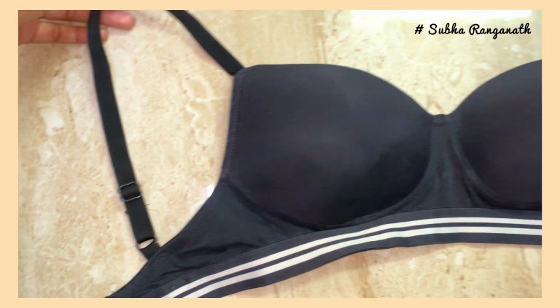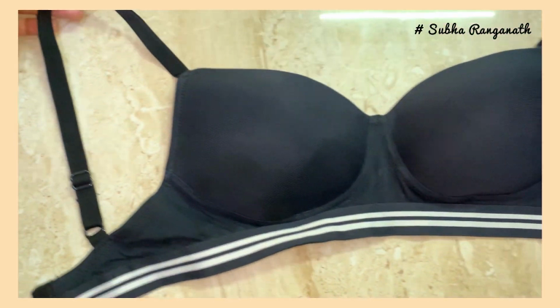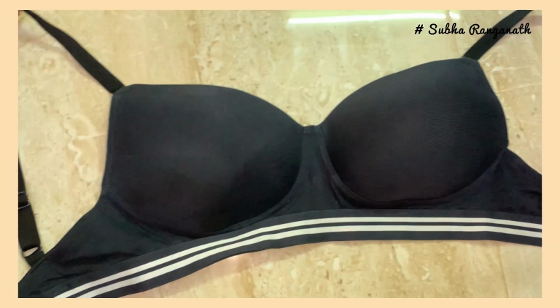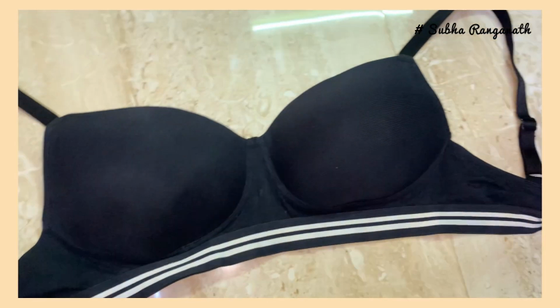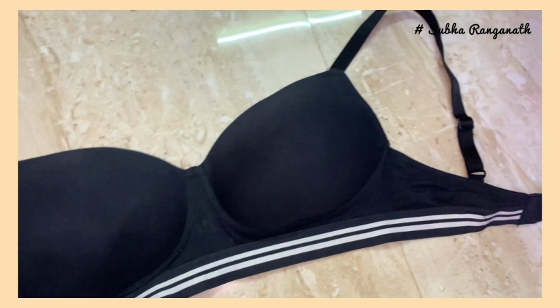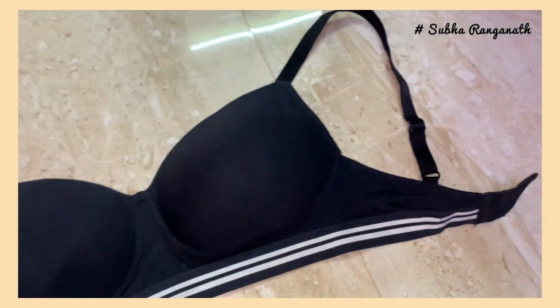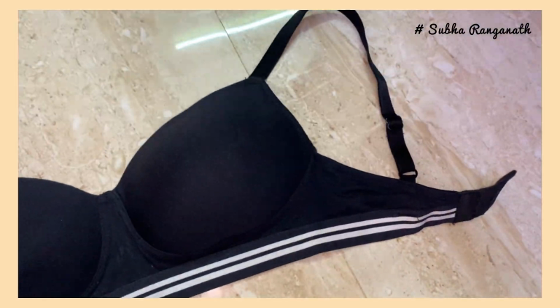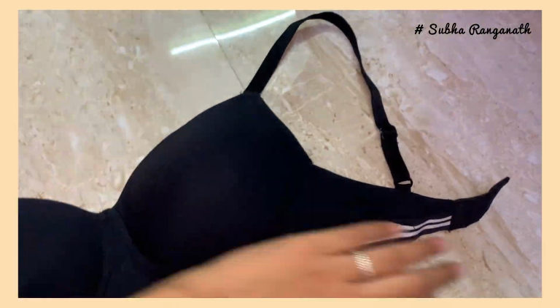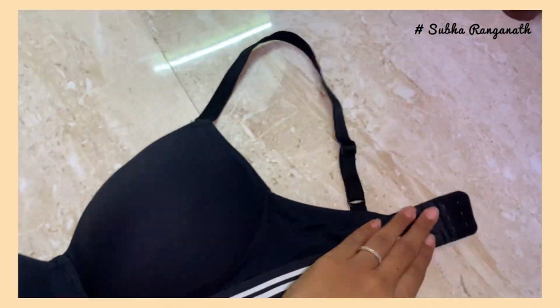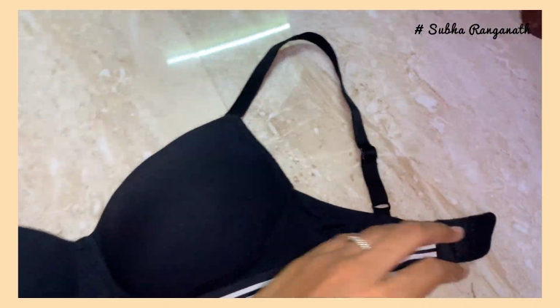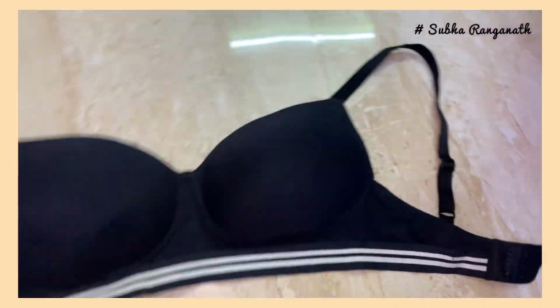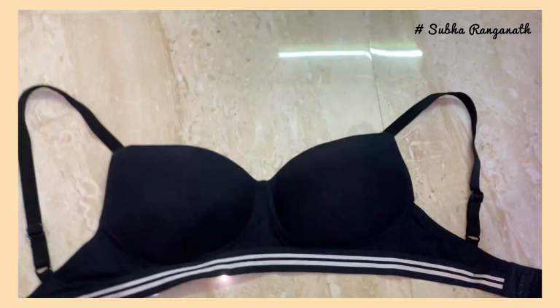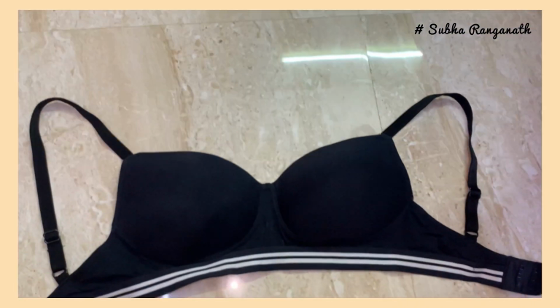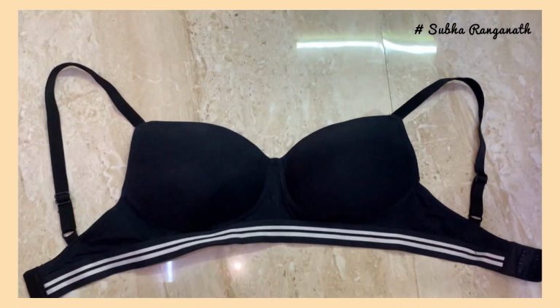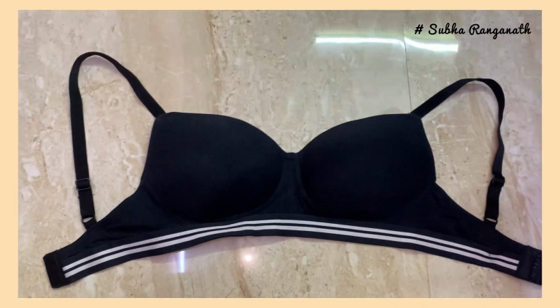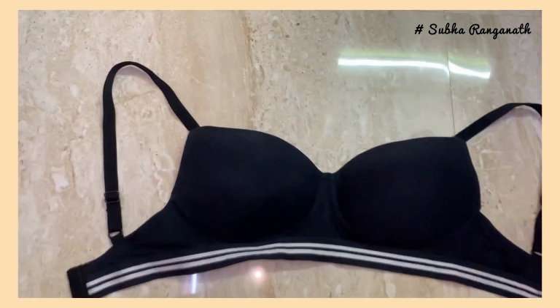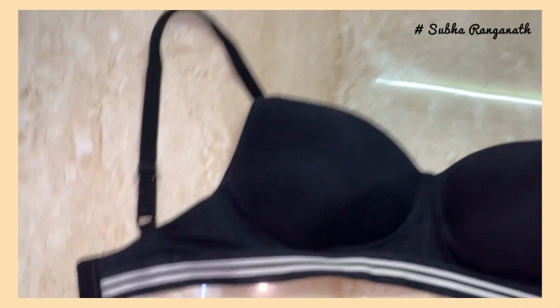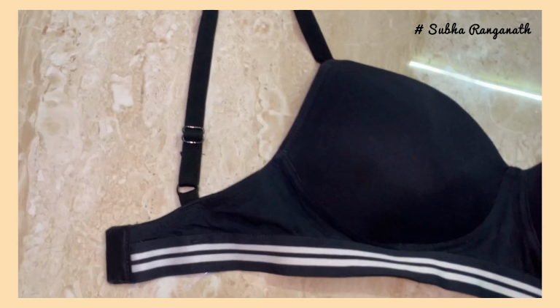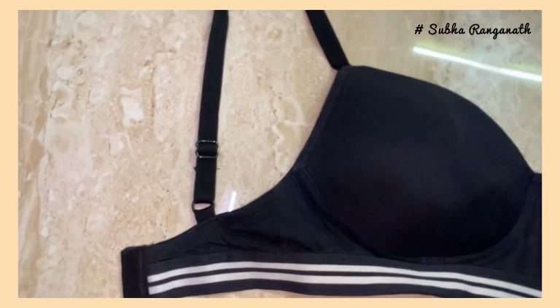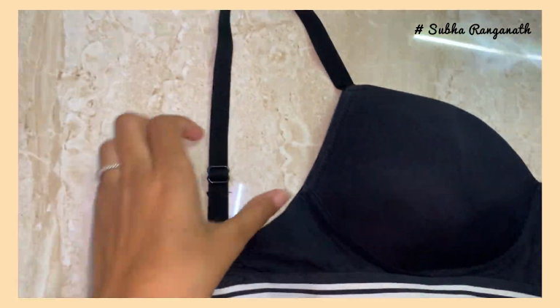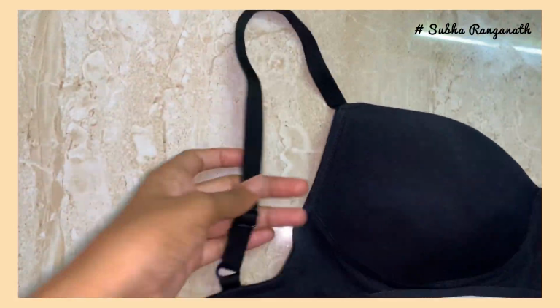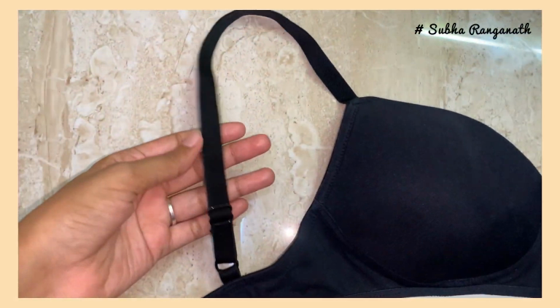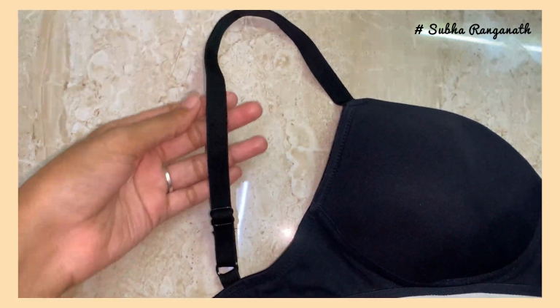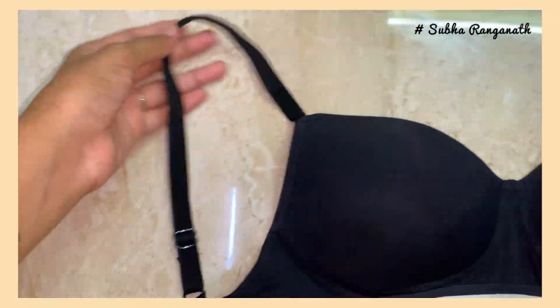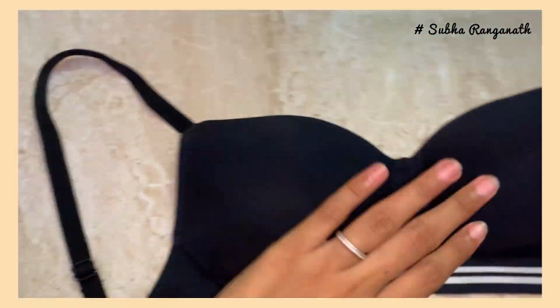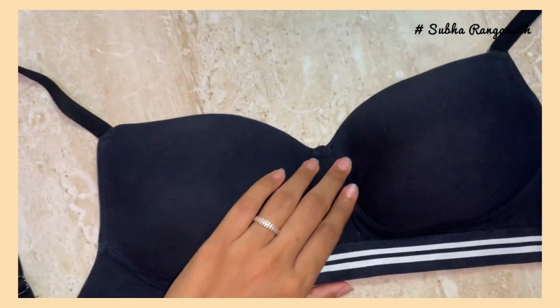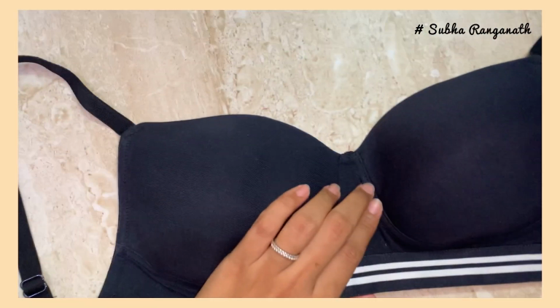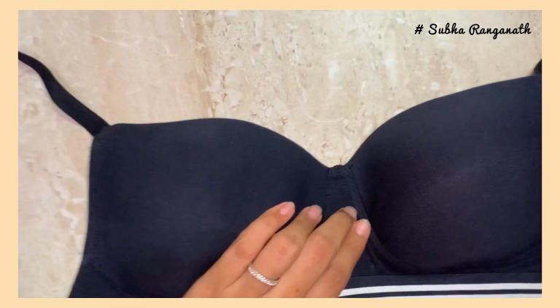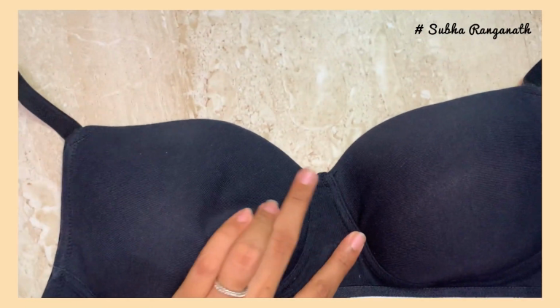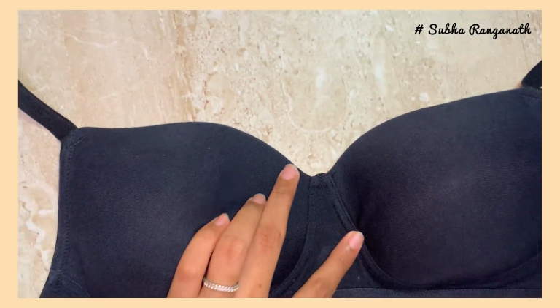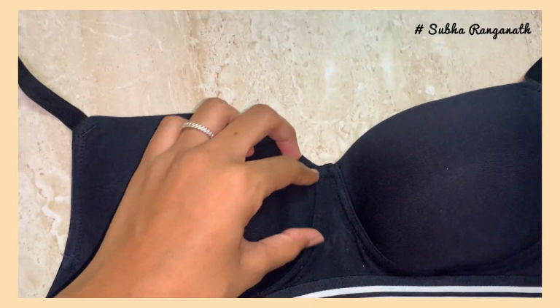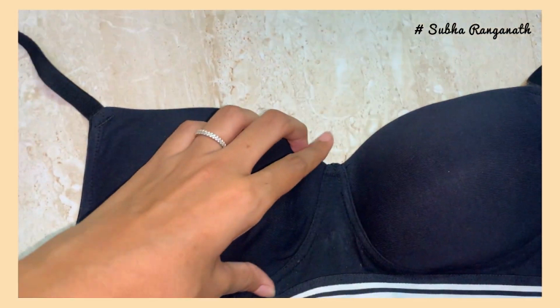First, we have to look at all the bras. I have to go through all the bras. We have to check the quality in the environment.